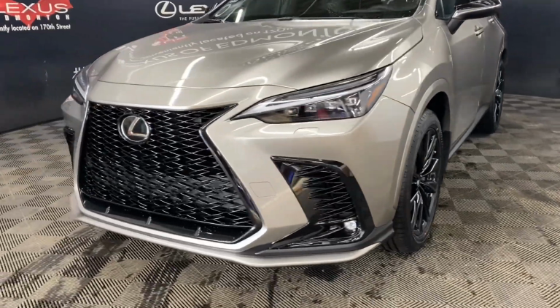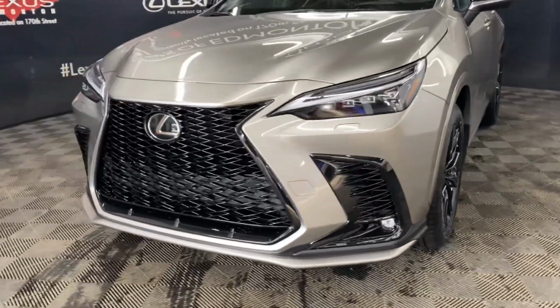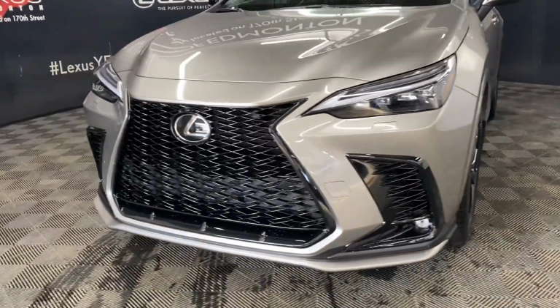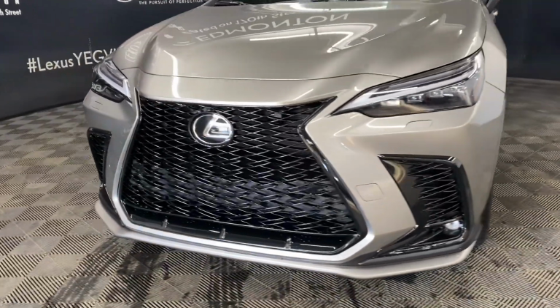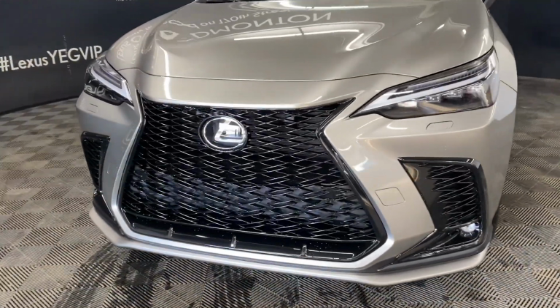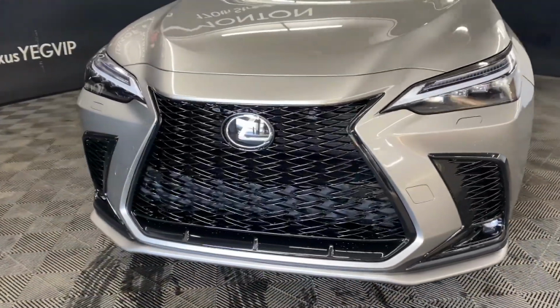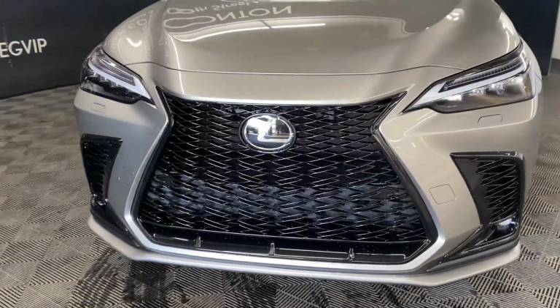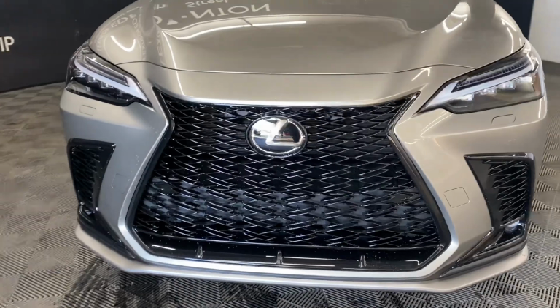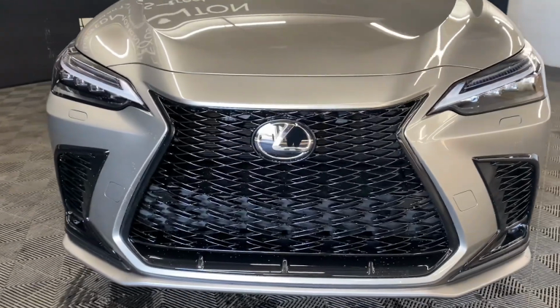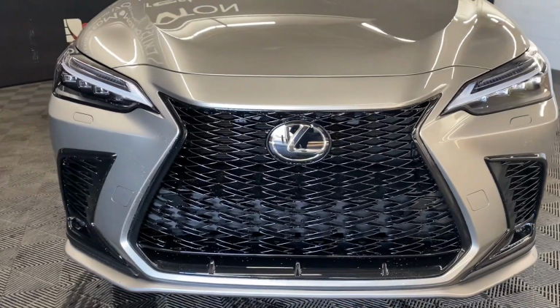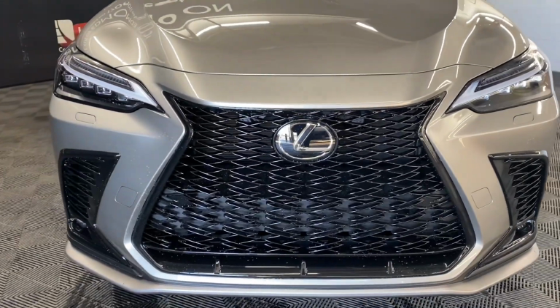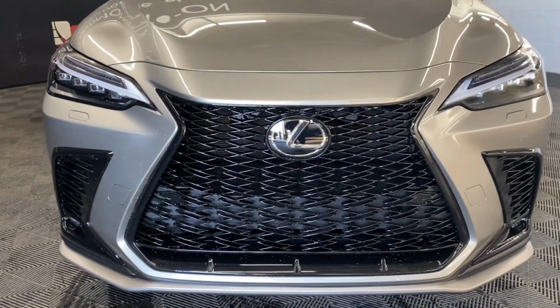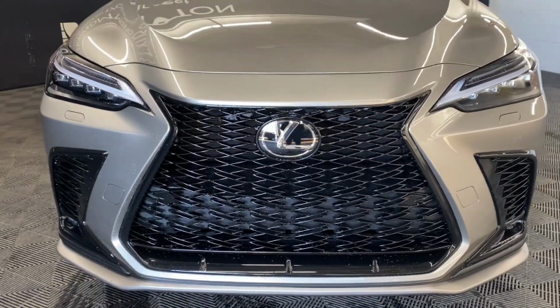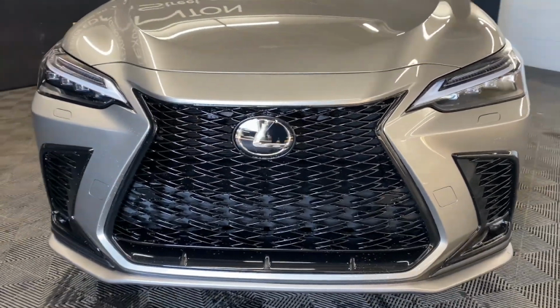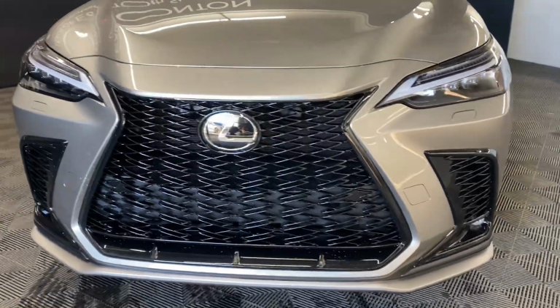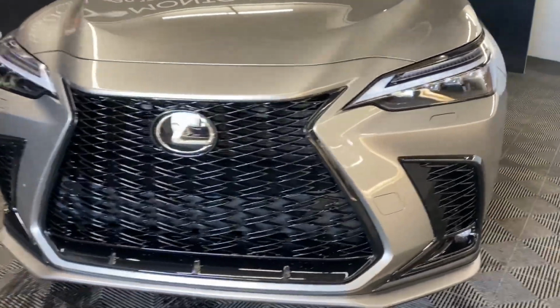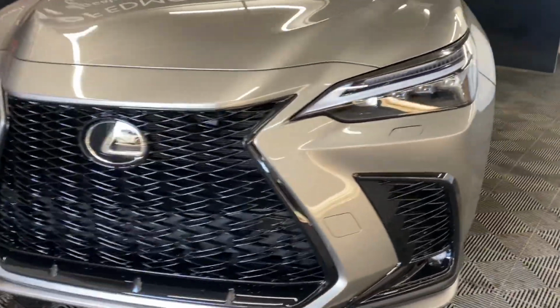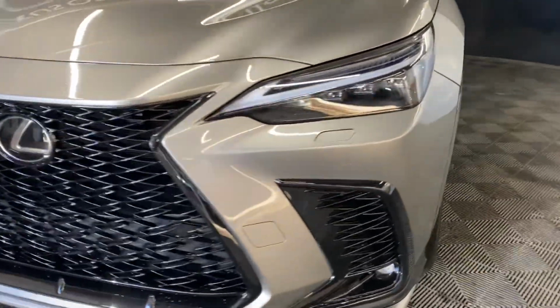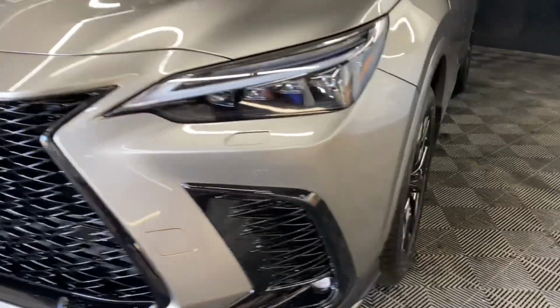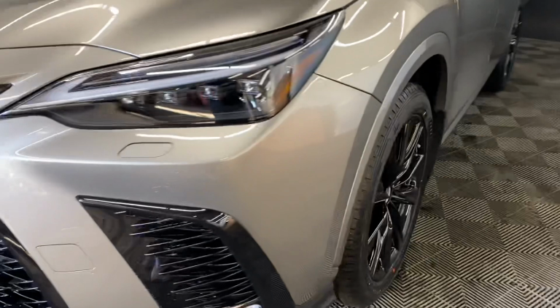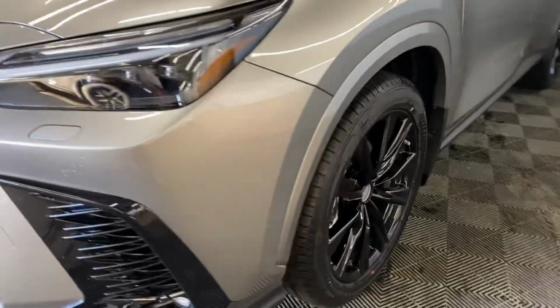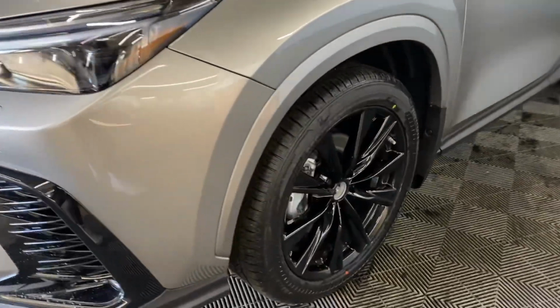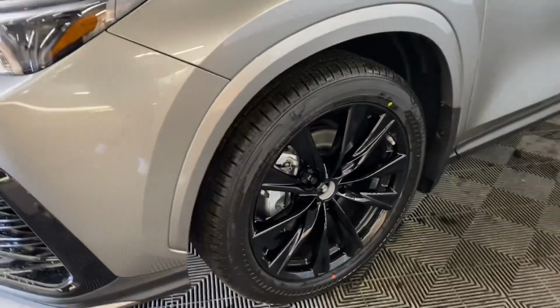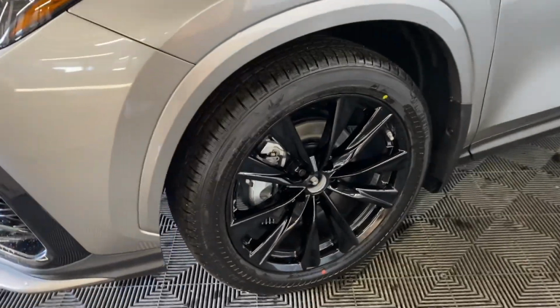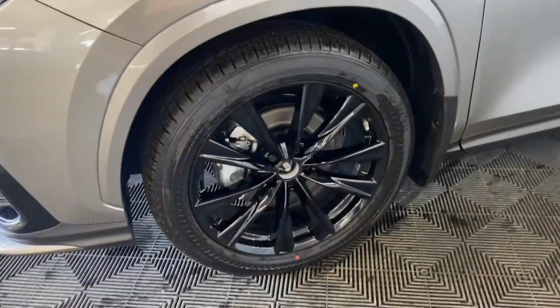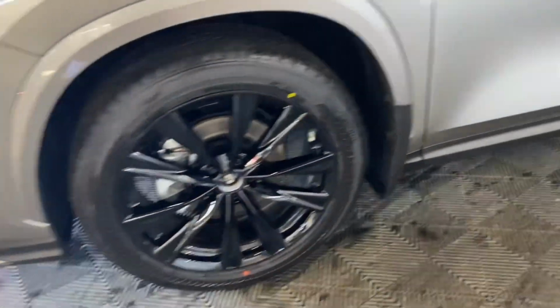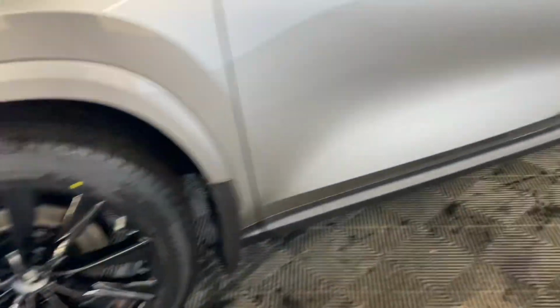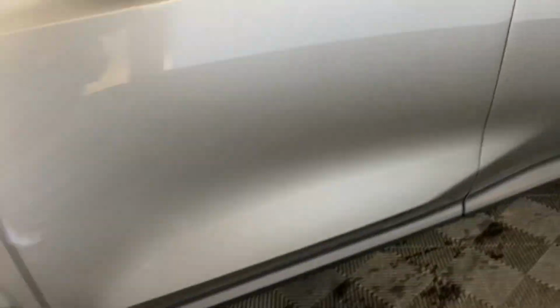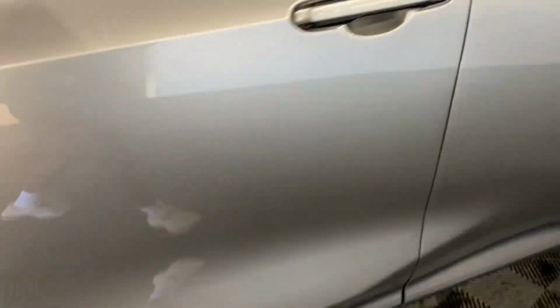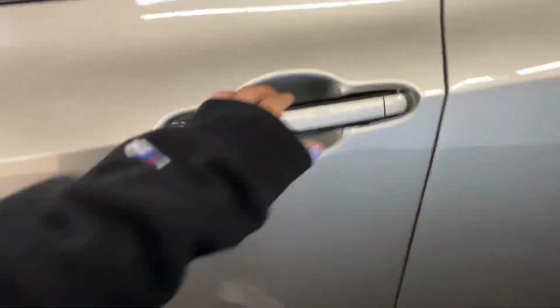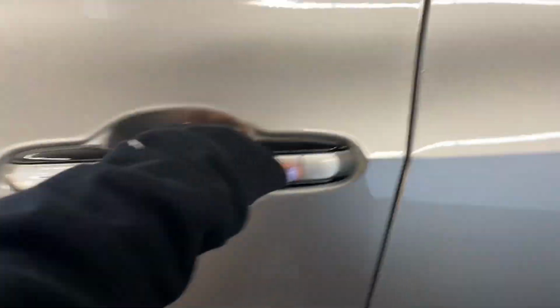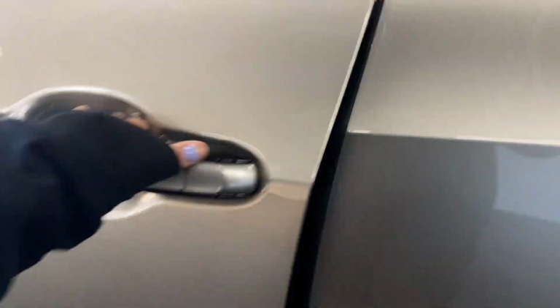Under the hood, you have a 2.4 liter turbo 4-cylinder engine producing 275 horsepower. You have 20-inch F-Sport alloy wheels and keyless entry into the vehicle.